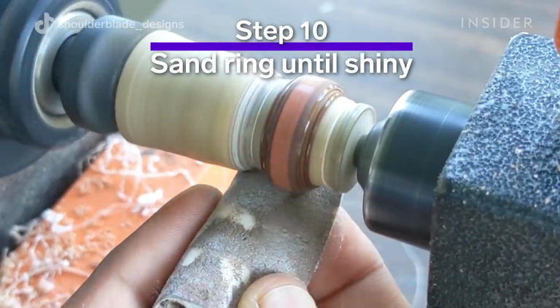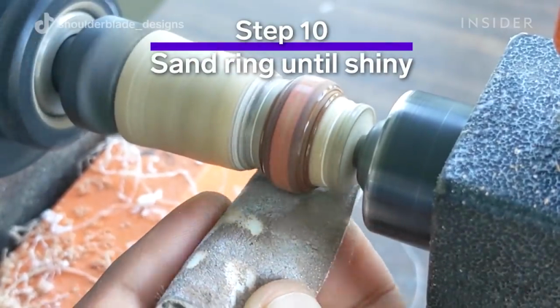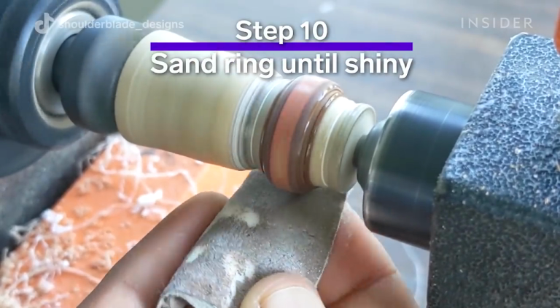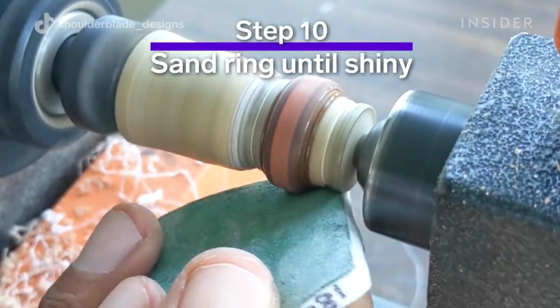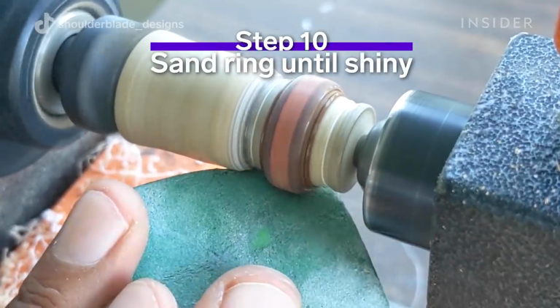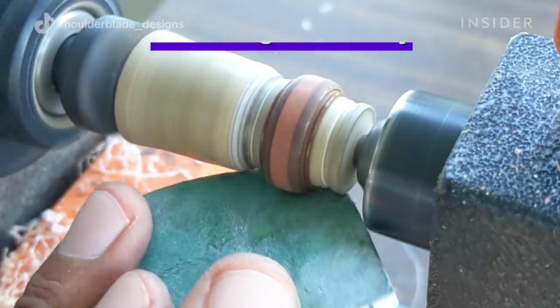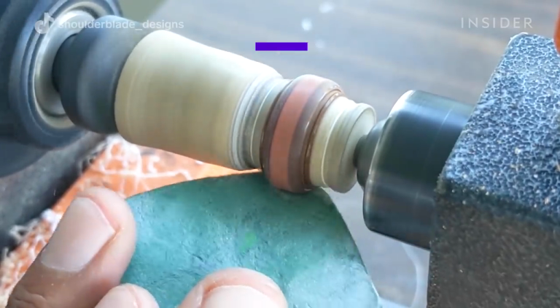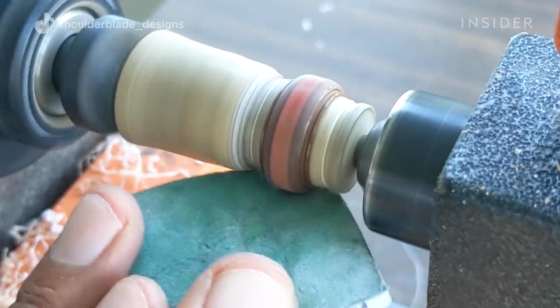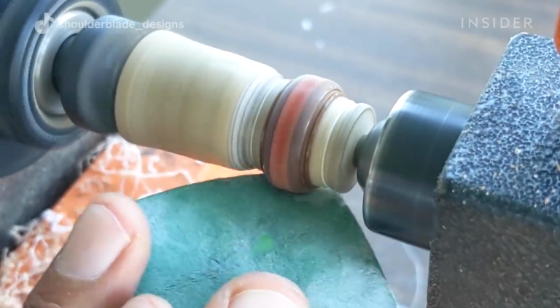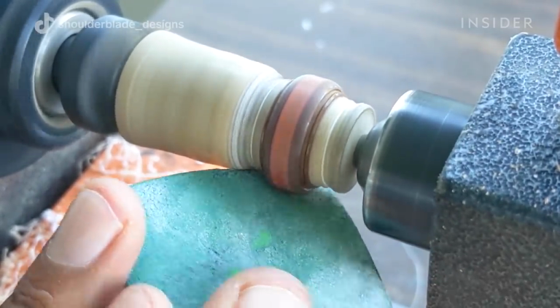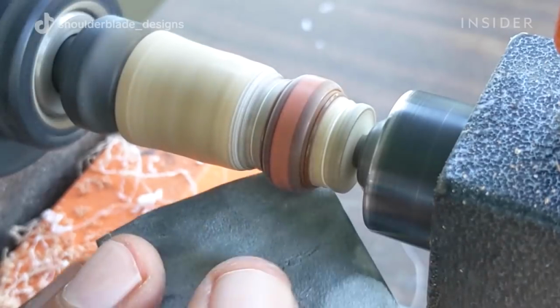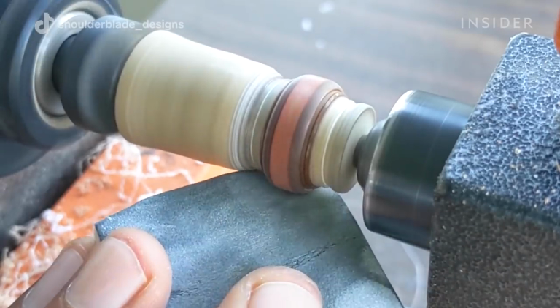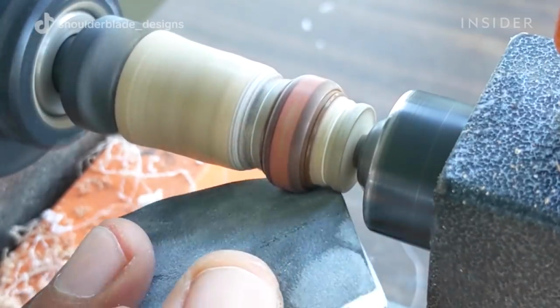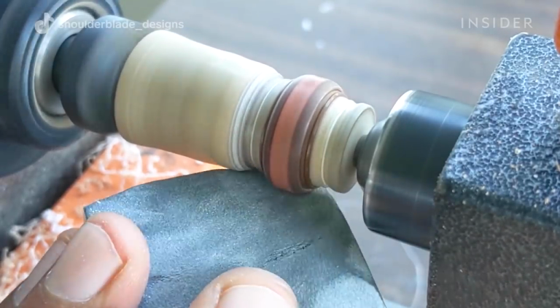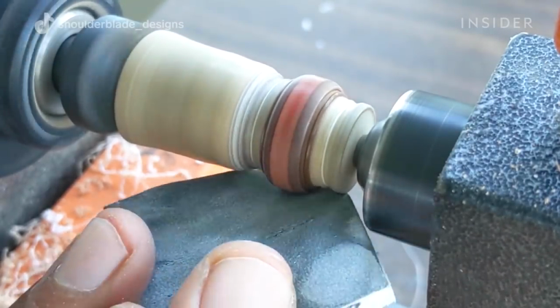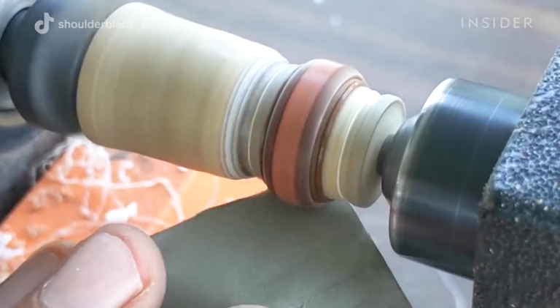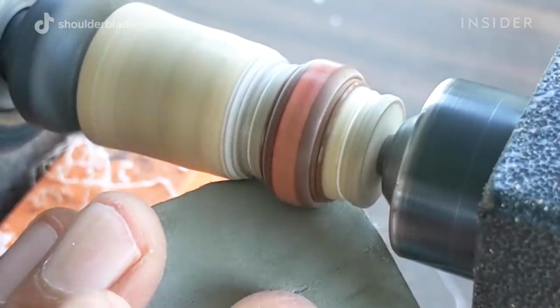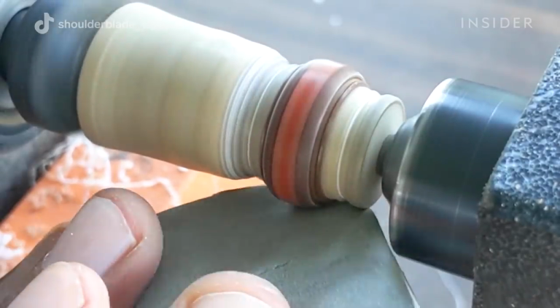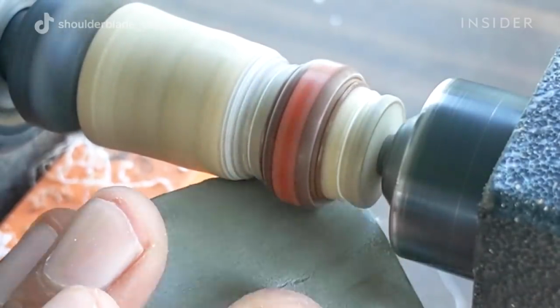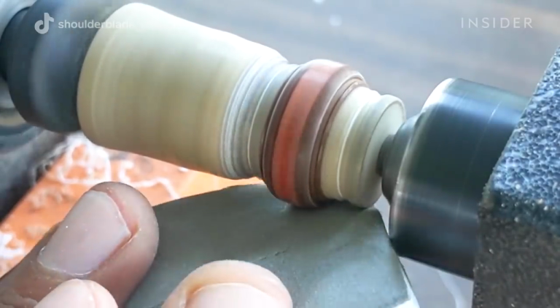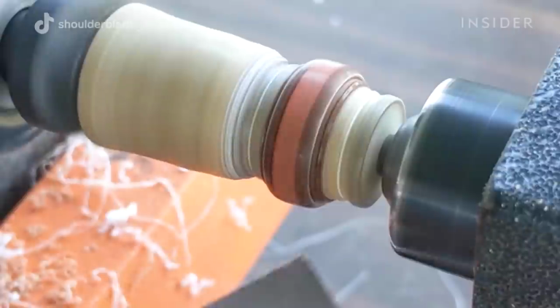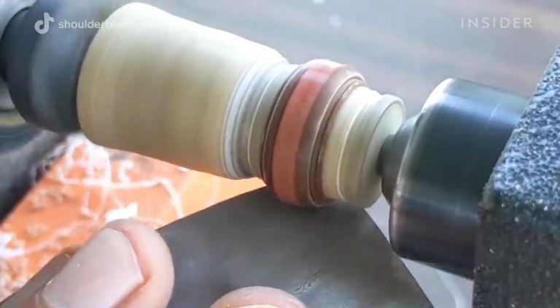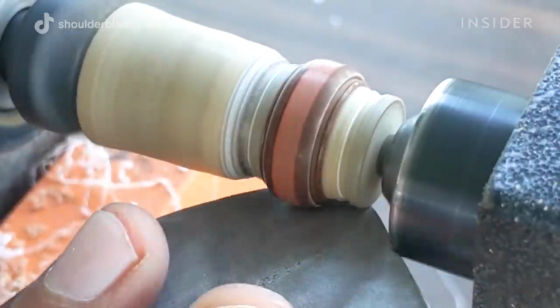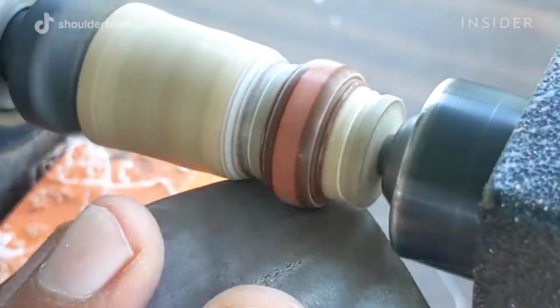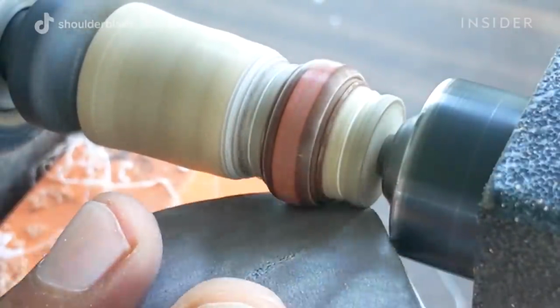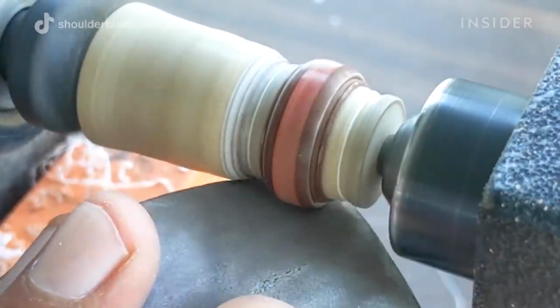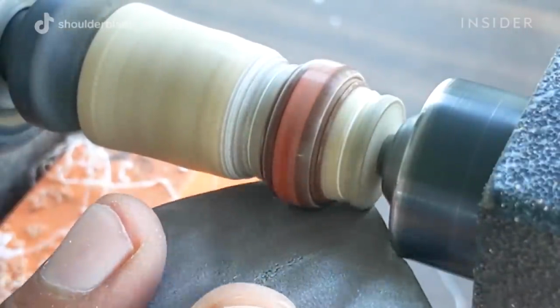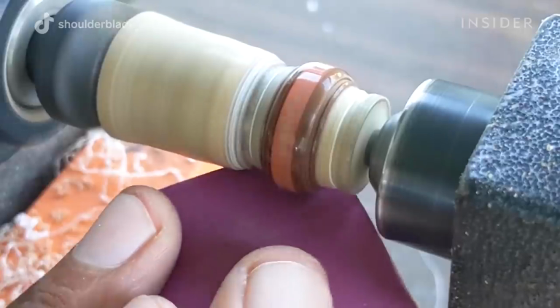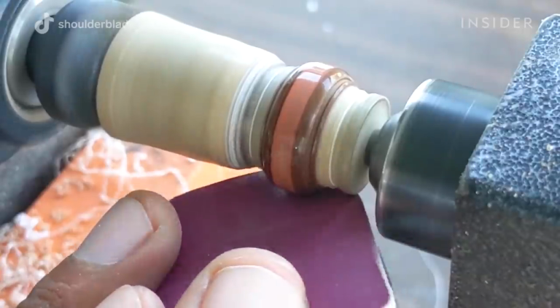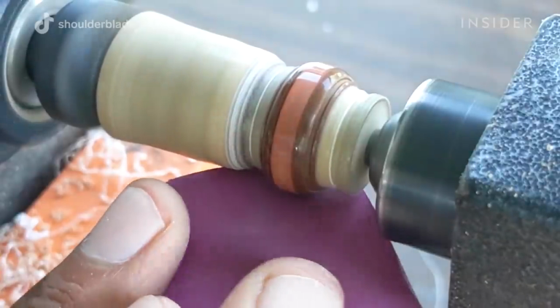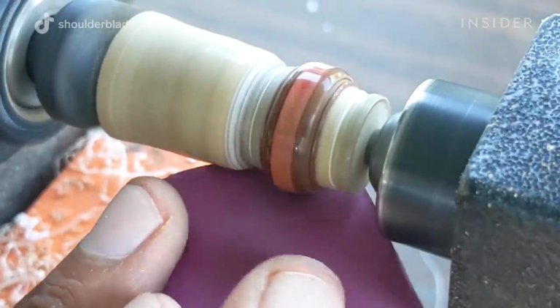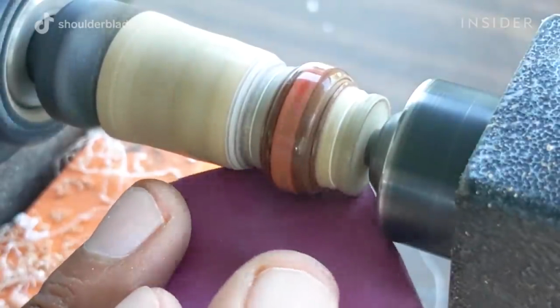We then use our micro mesh sandpaper, ranging from 1,200 grit all the way up to 12,000 grit. That 12,000 grit is what's going to give it the shine at the end.